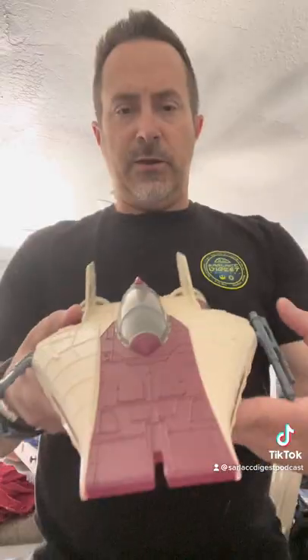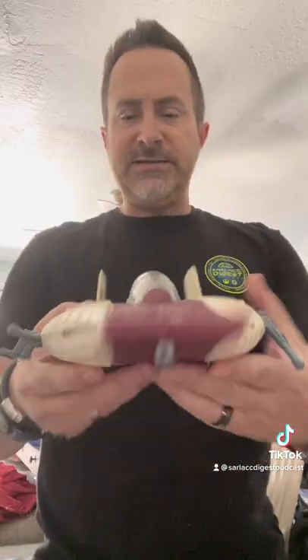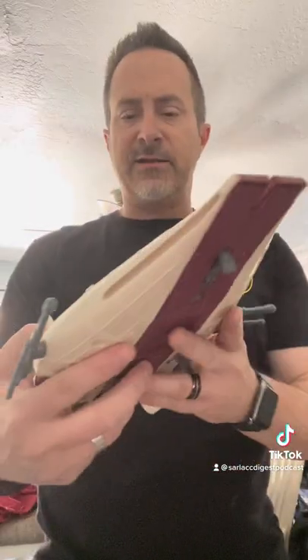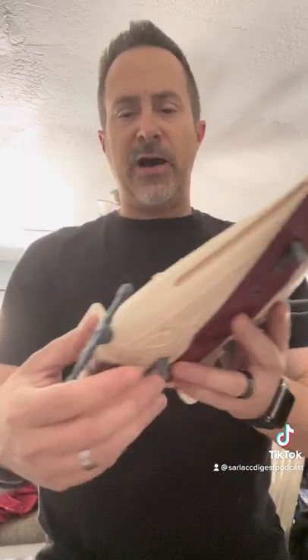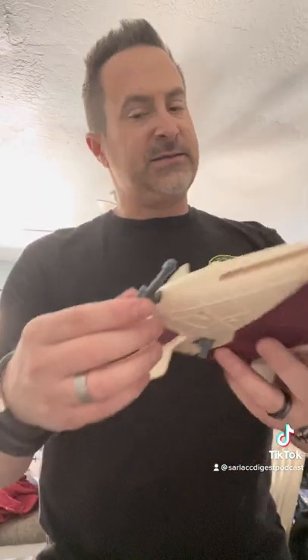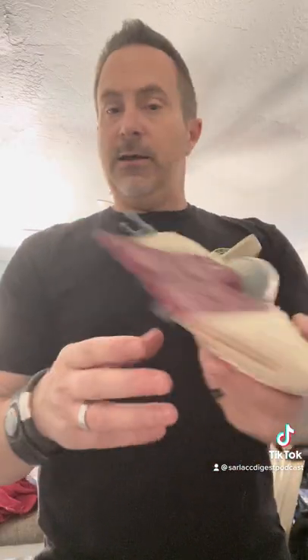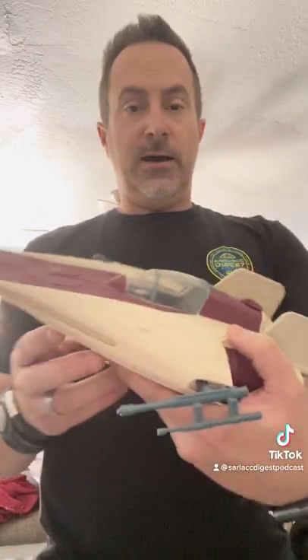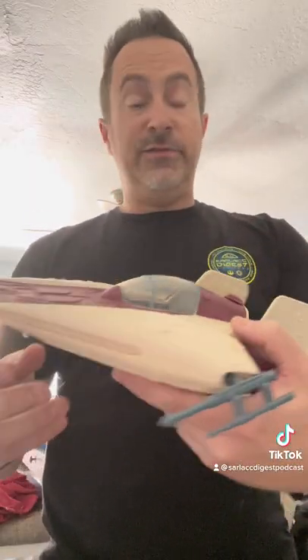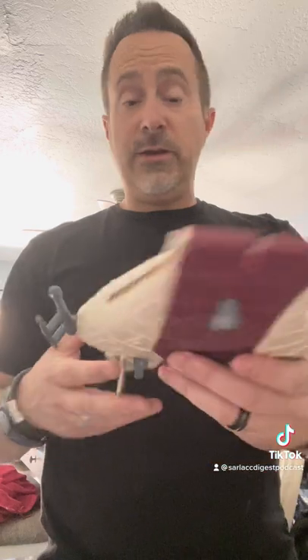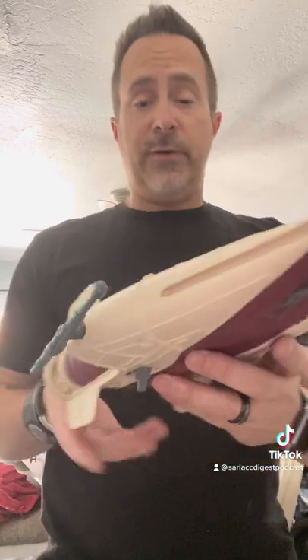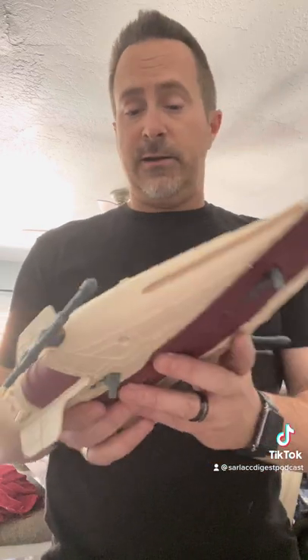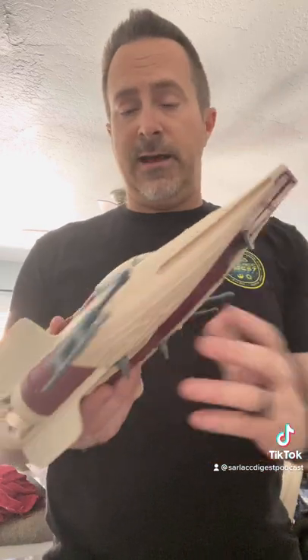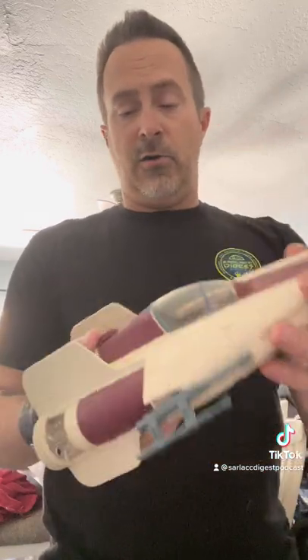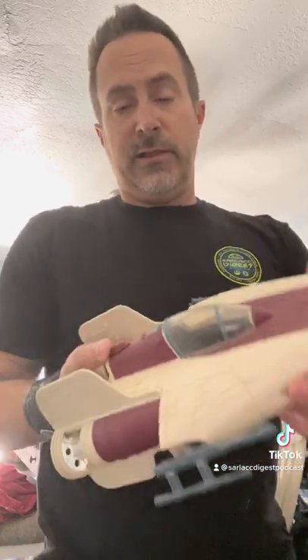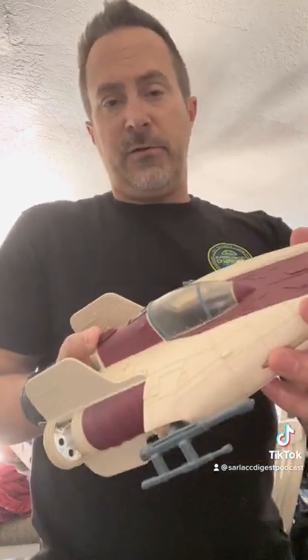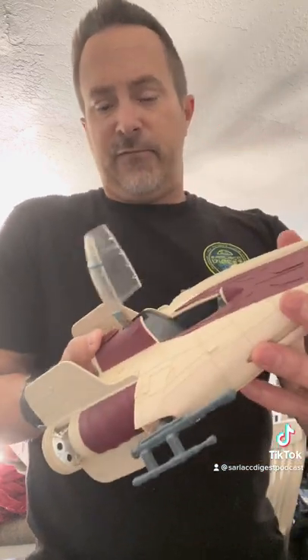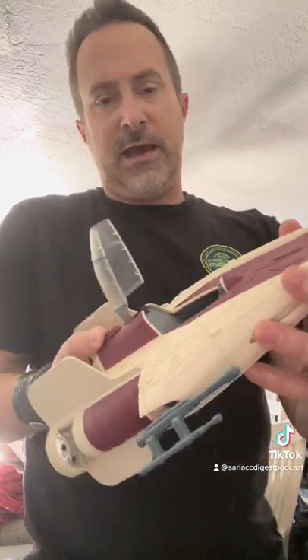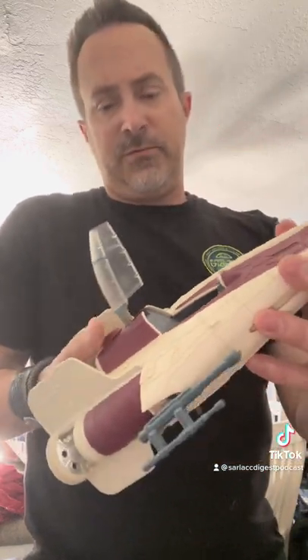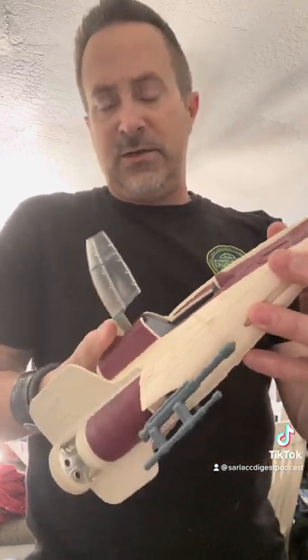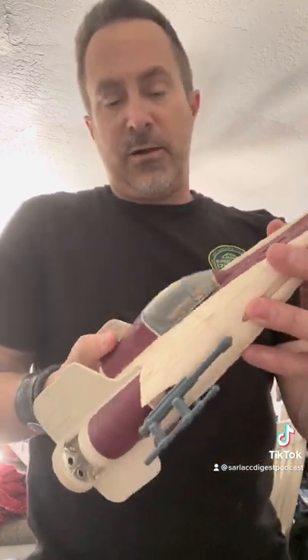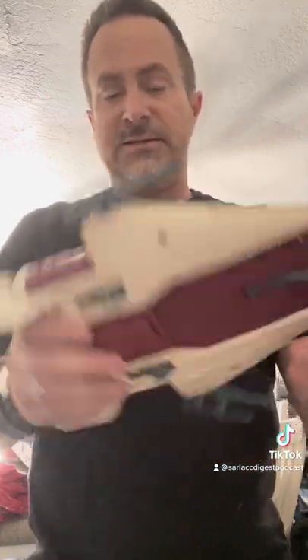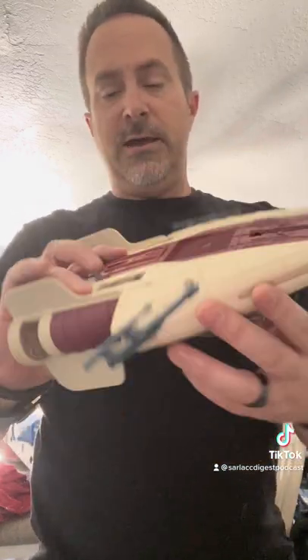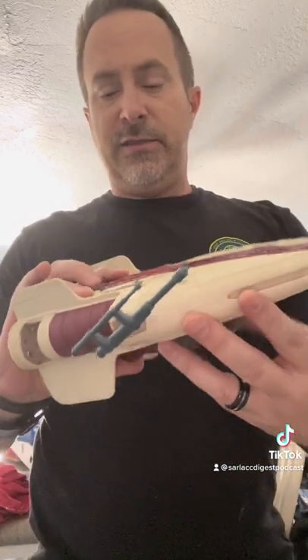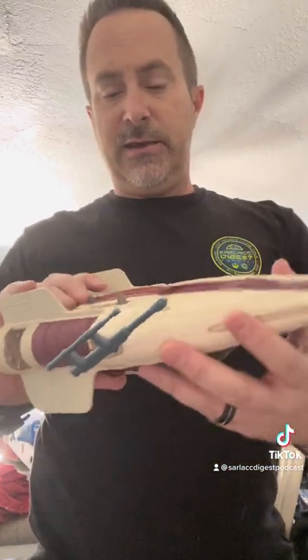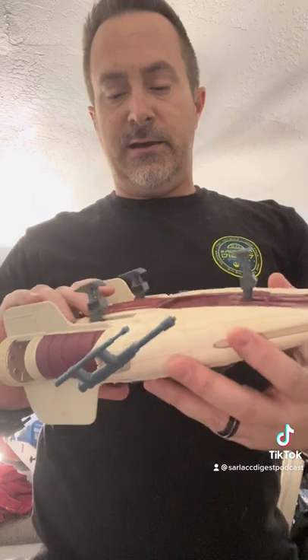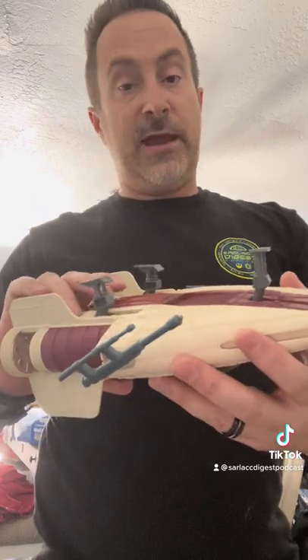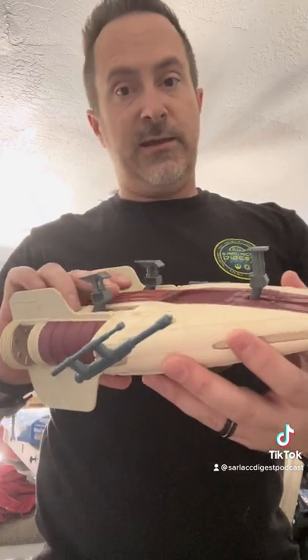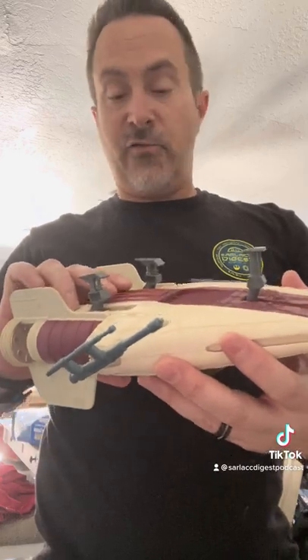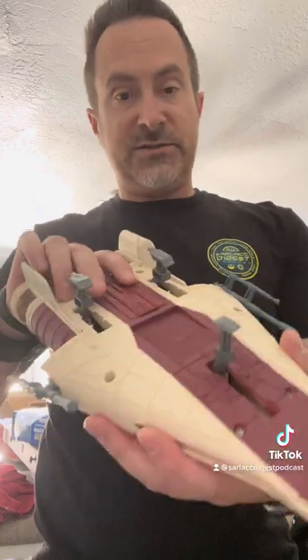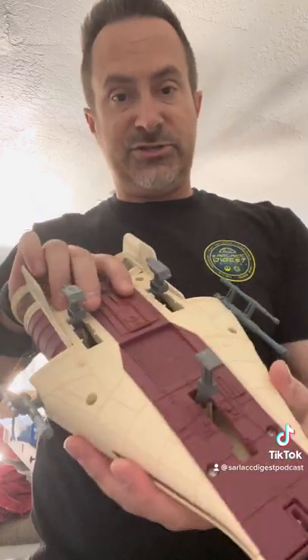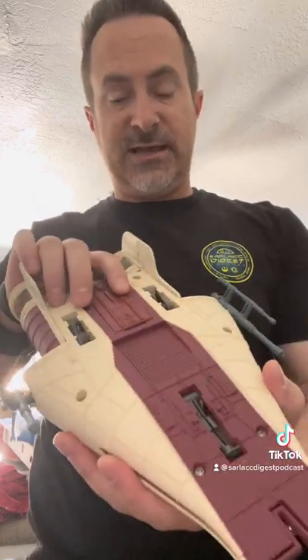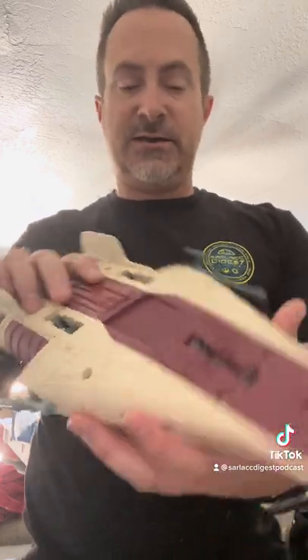Here it is out of the box. No yellowing on it at all. The lever for the canopy raising works. The landing gear lever works just like so.